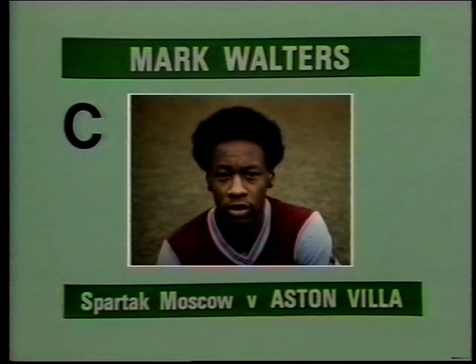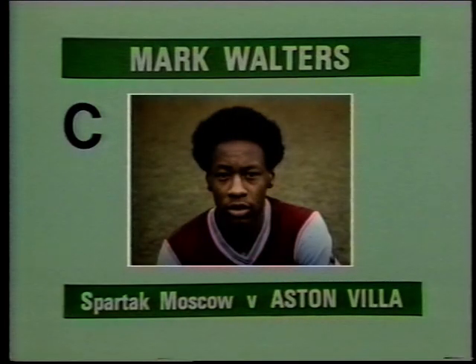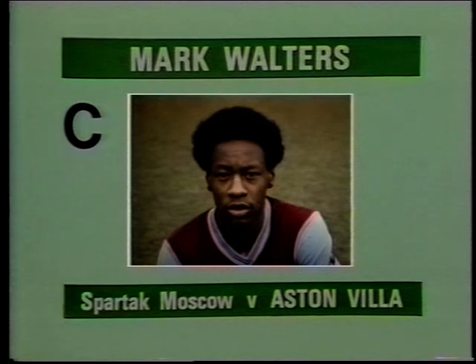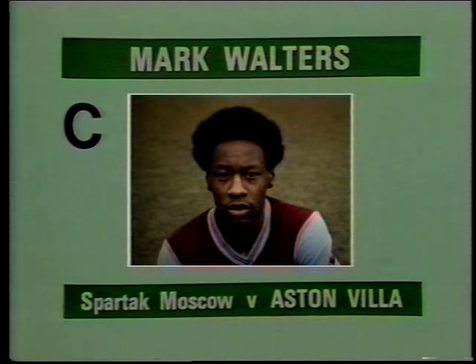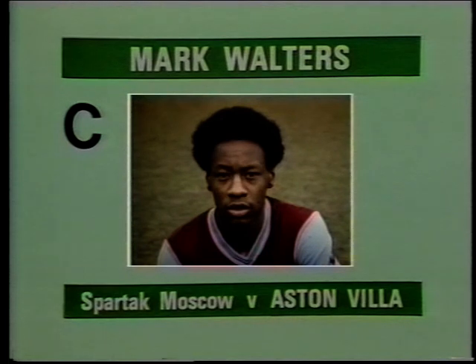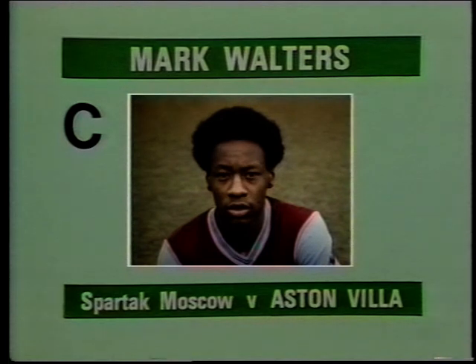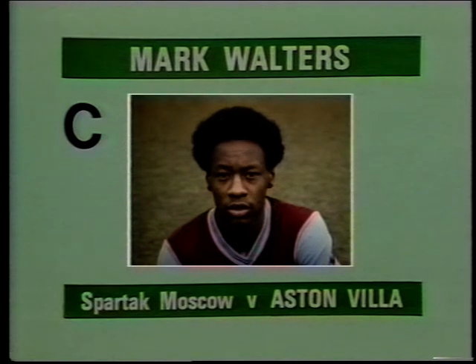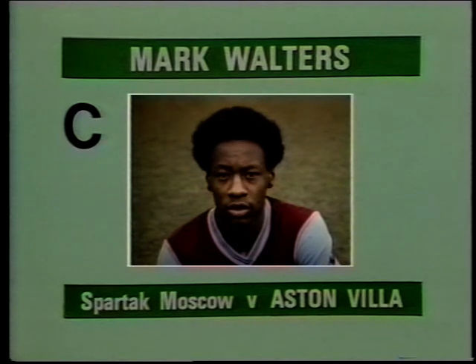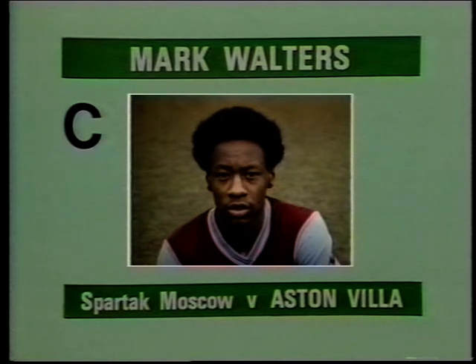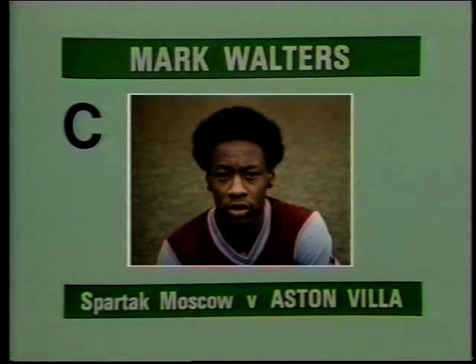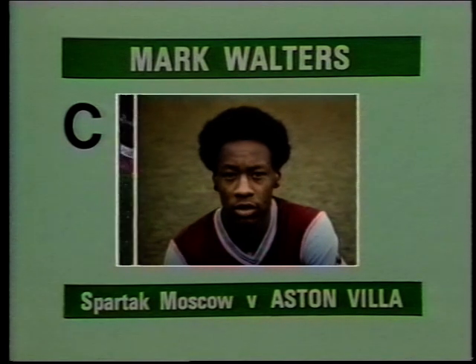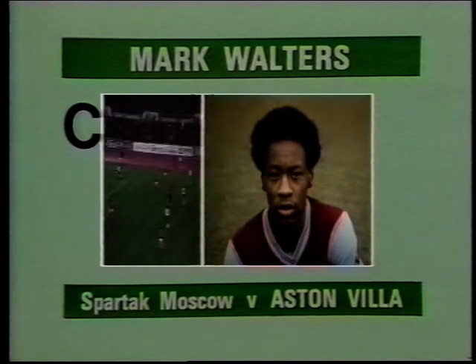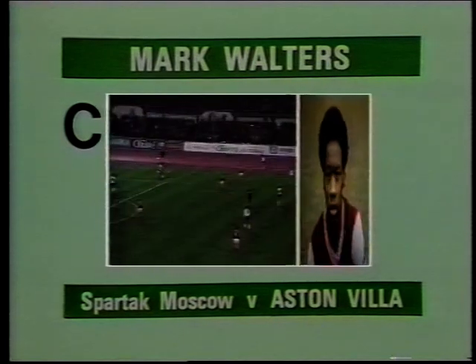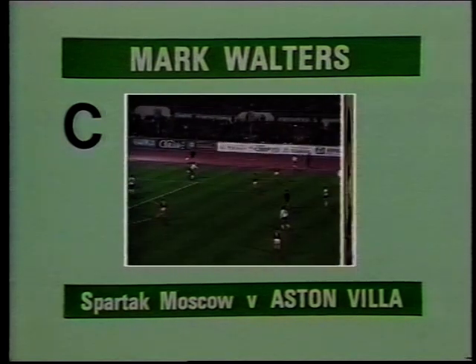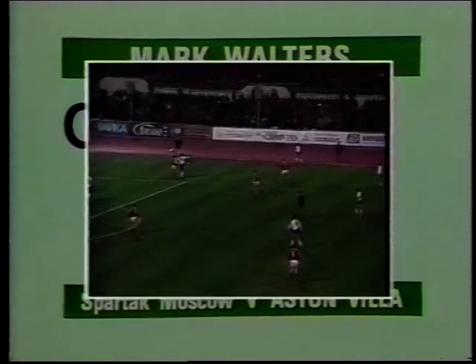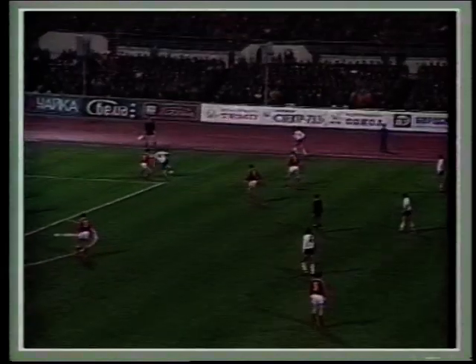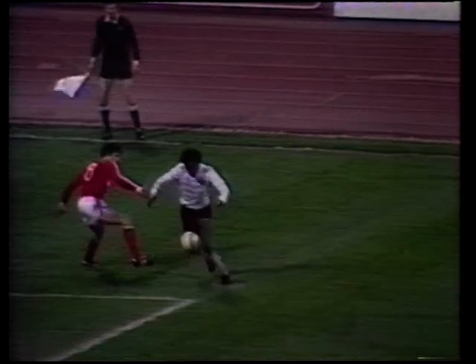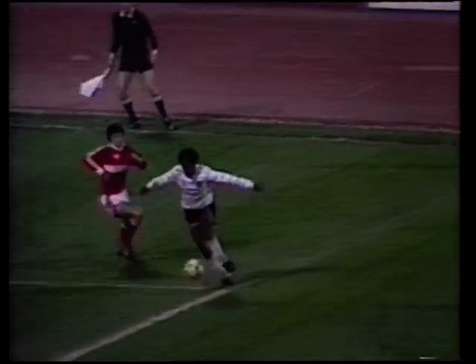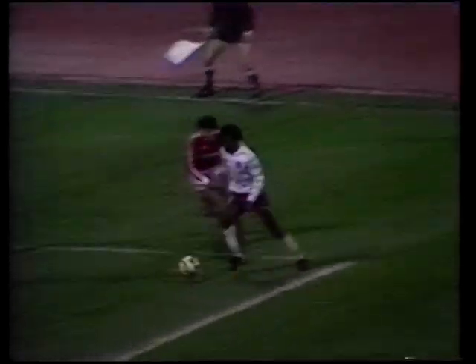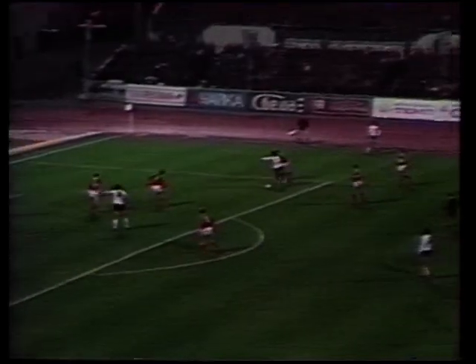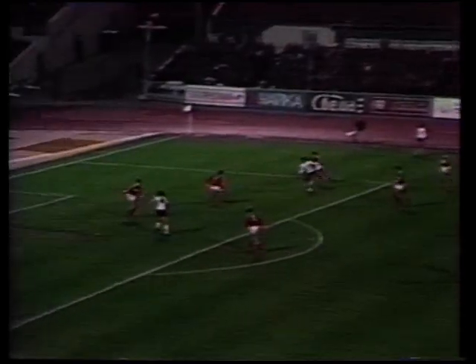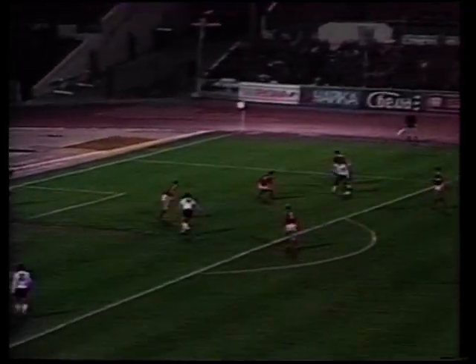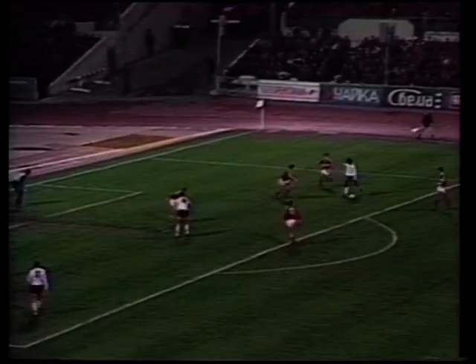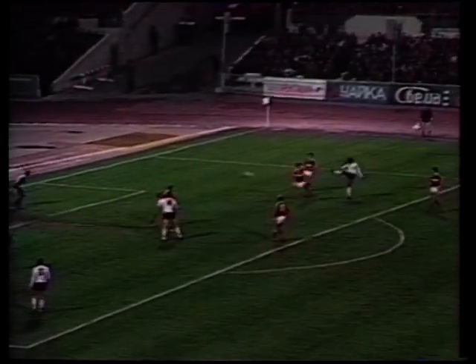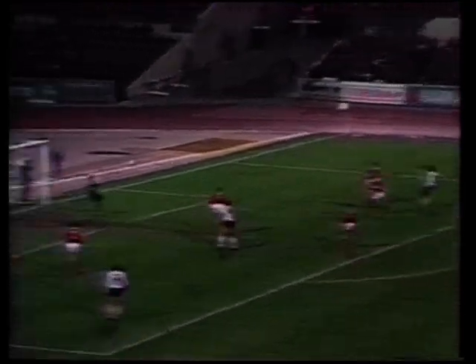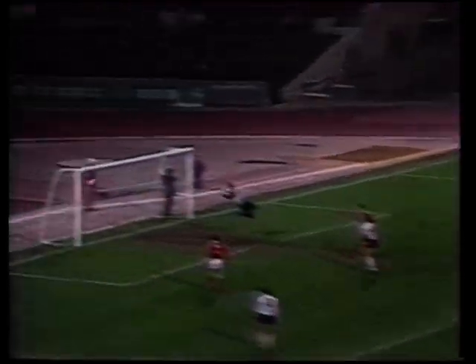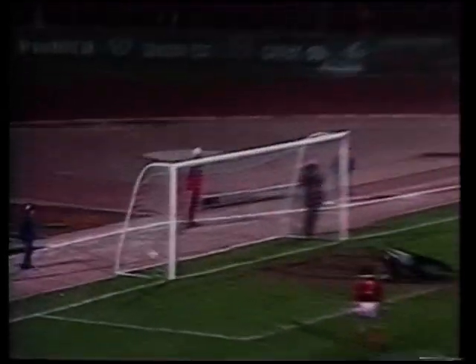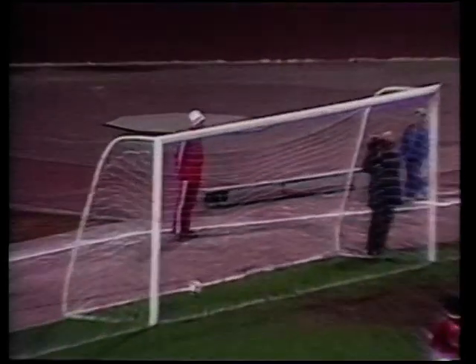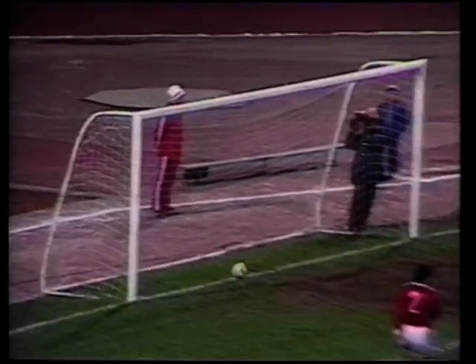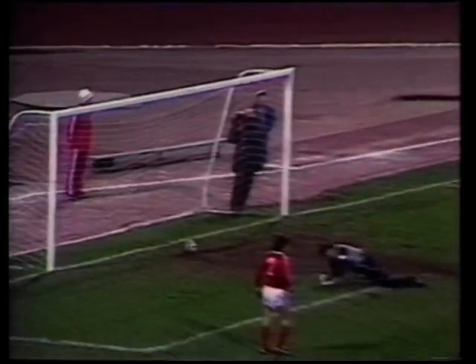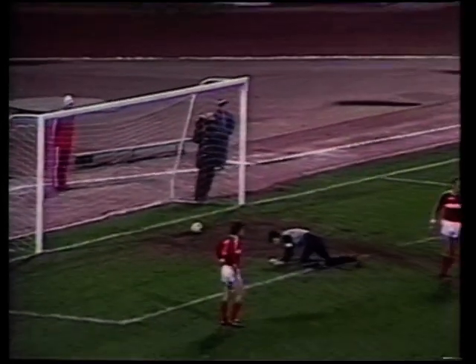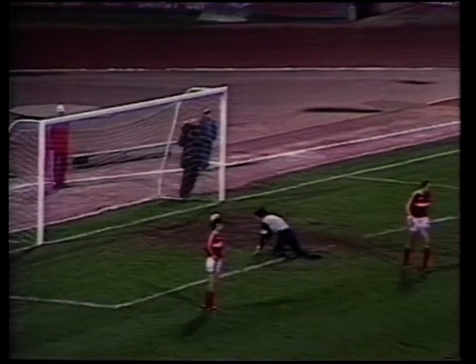Goal C, scored by Mark Waters for Aston Villa at Spartak Moscow. Down to Waters — oh, that's a brilliant way to beat Jomaka. And he's found the finish to cap it.